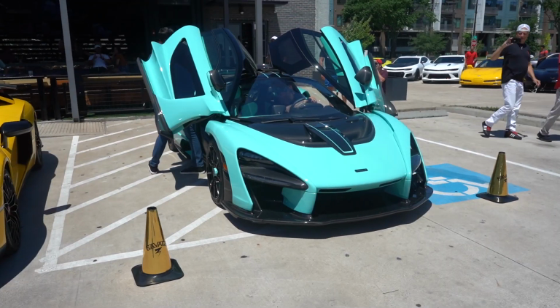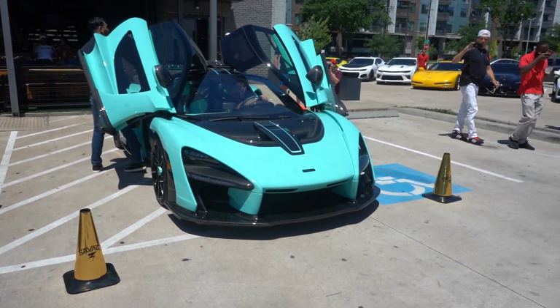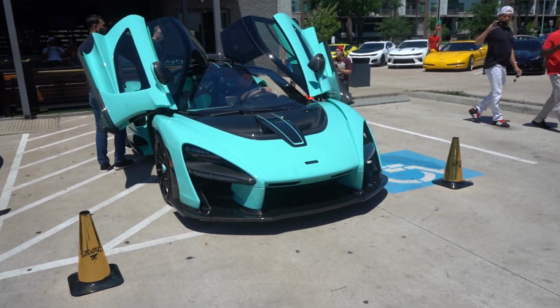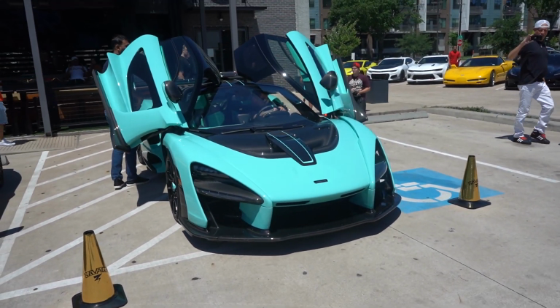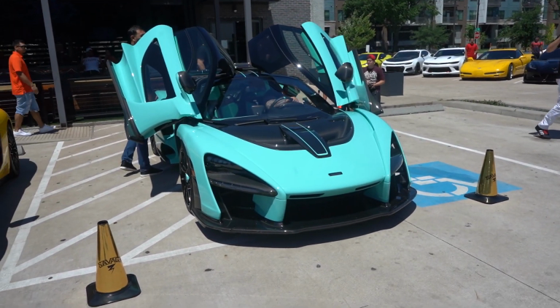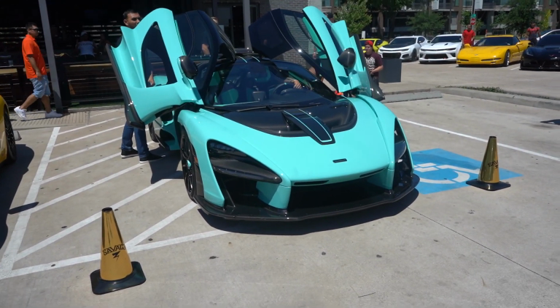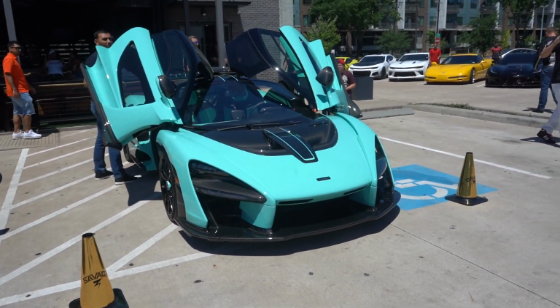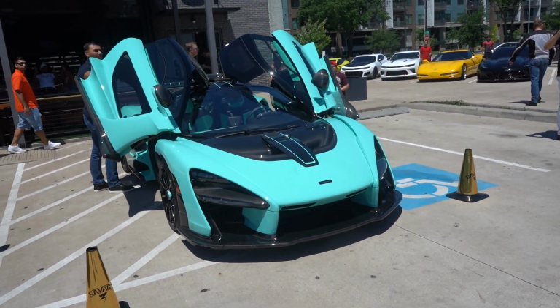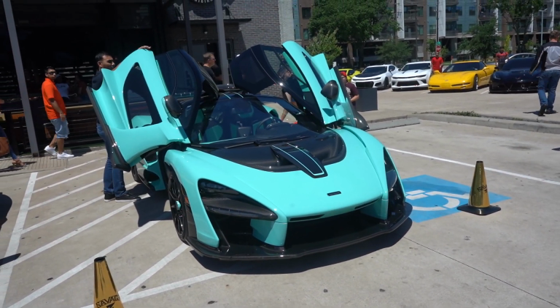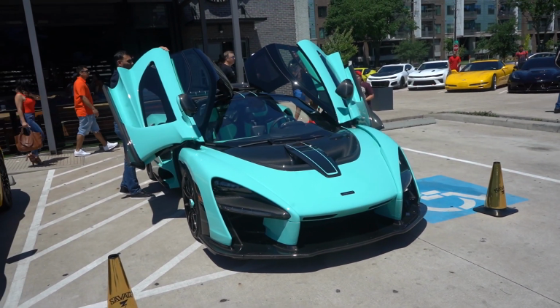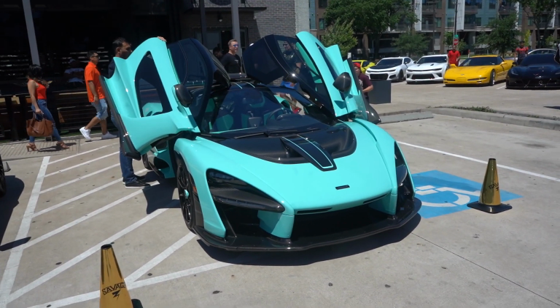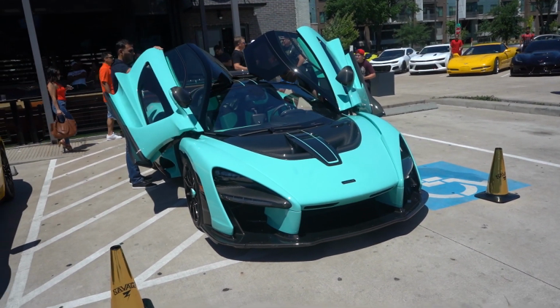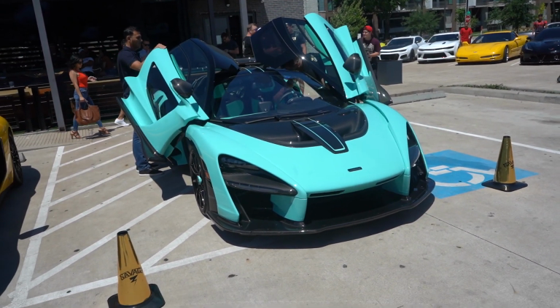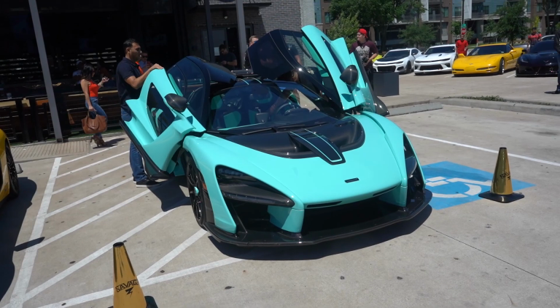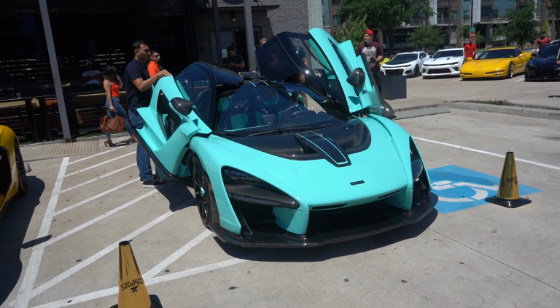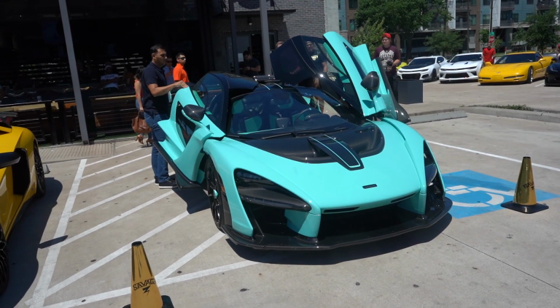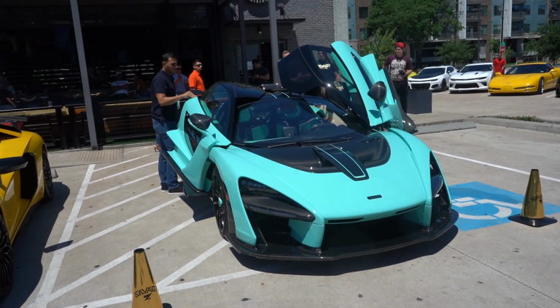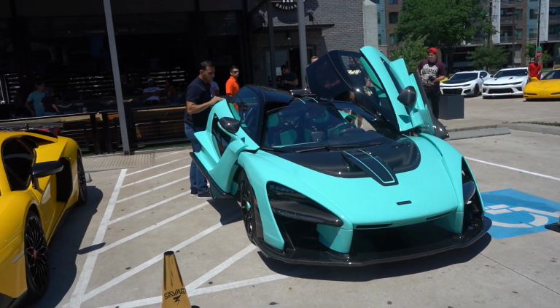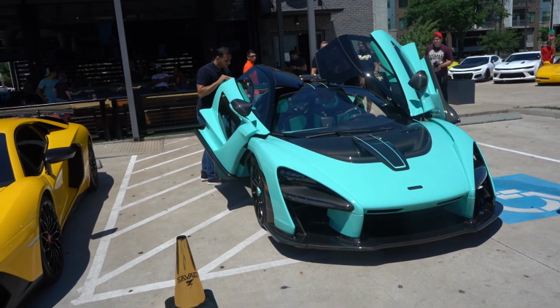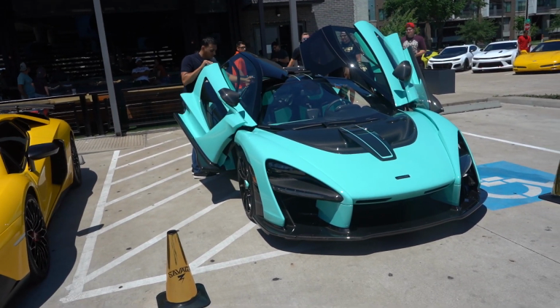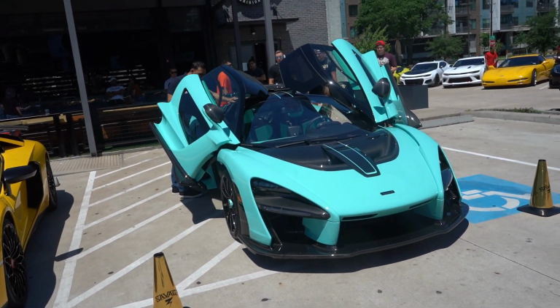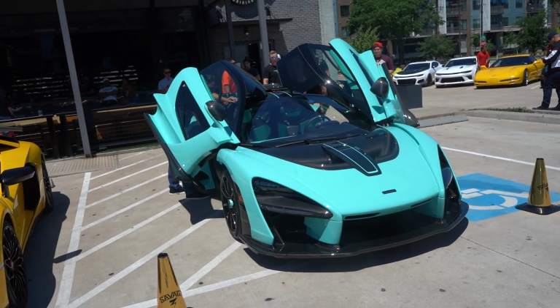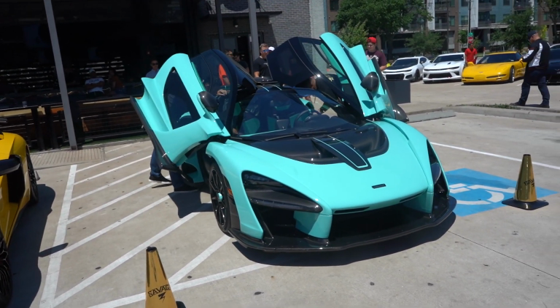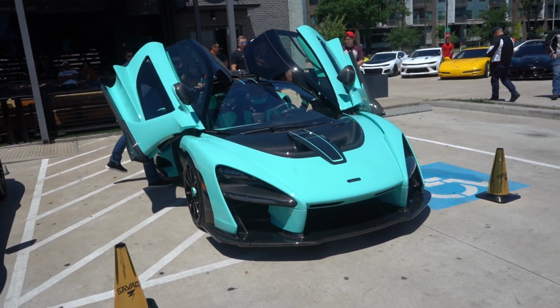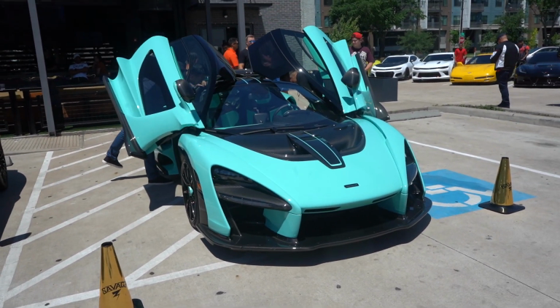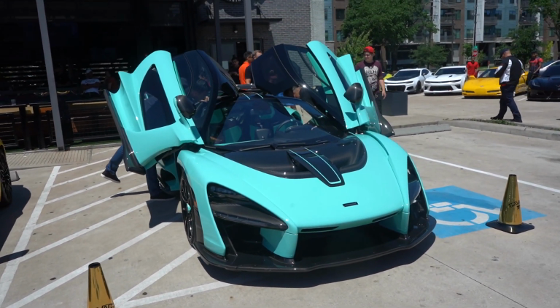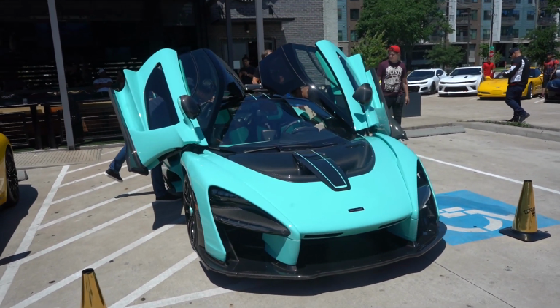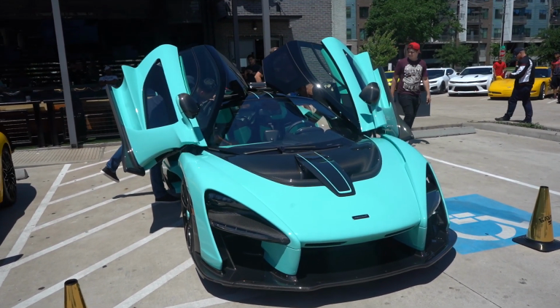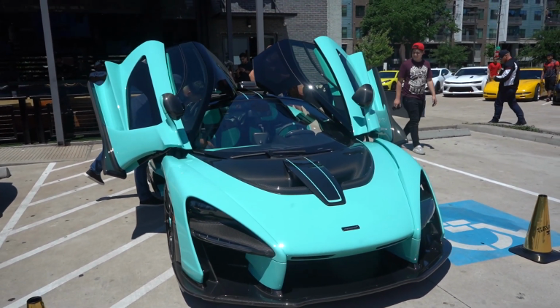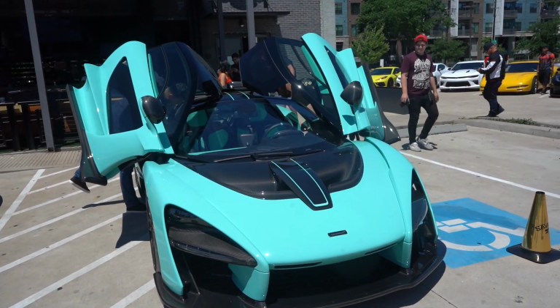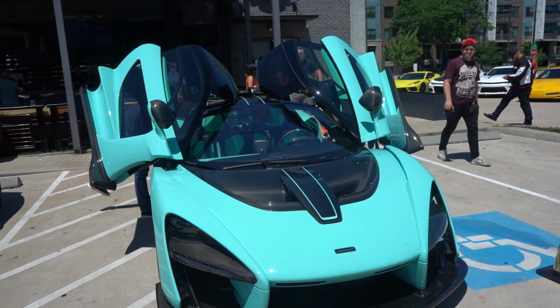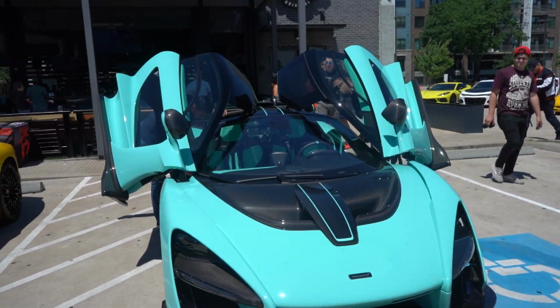This is the only reason I got Ali out here this morning. The interior is also Tiffany blue.